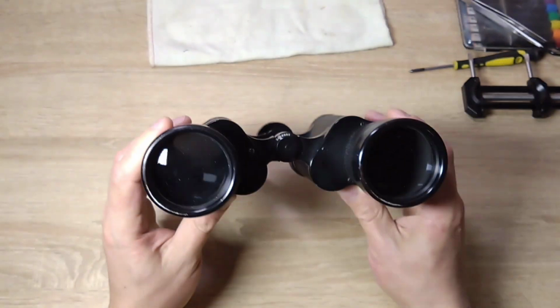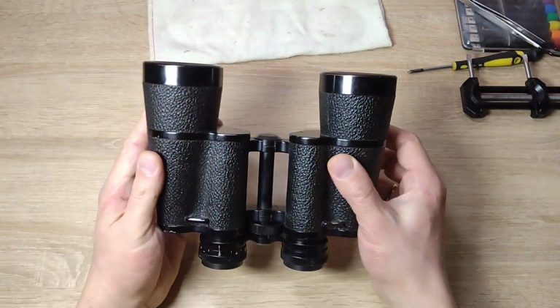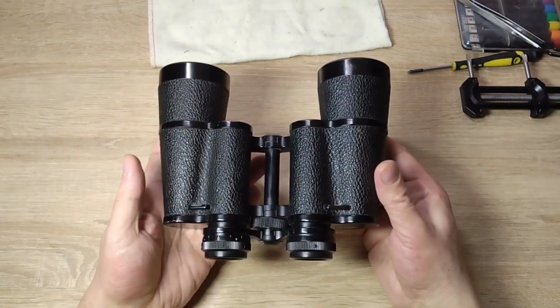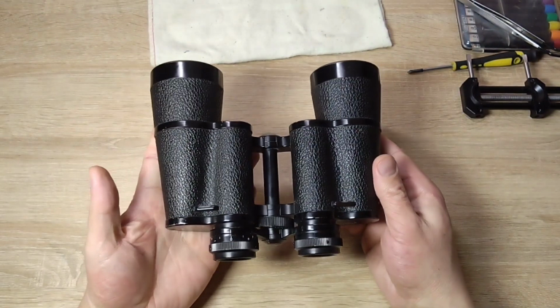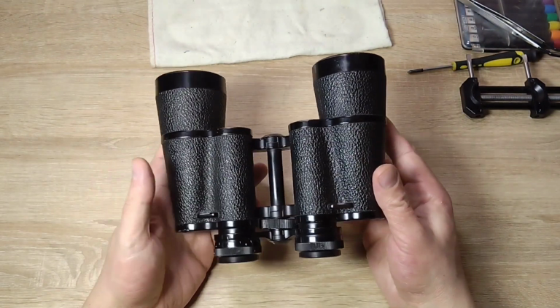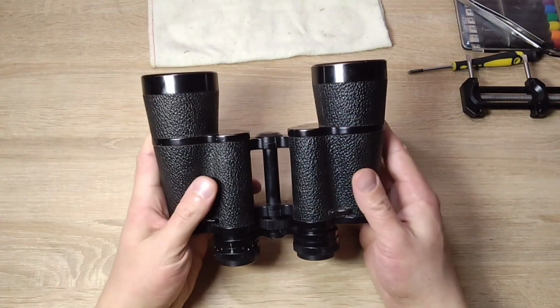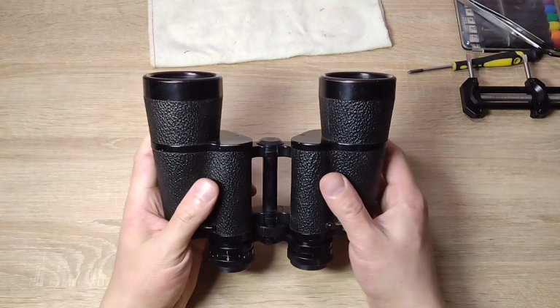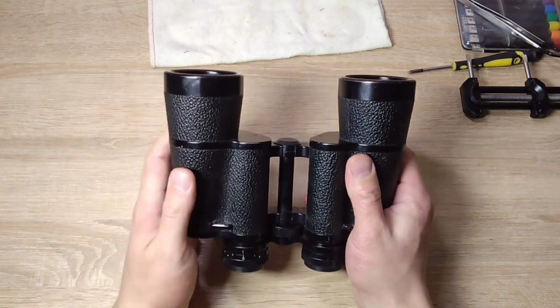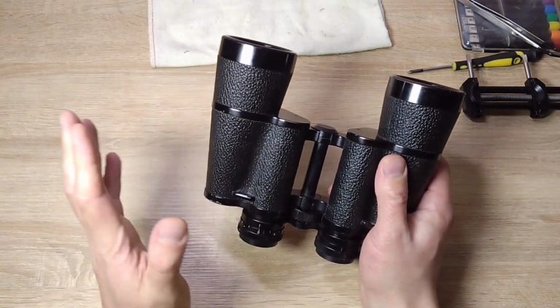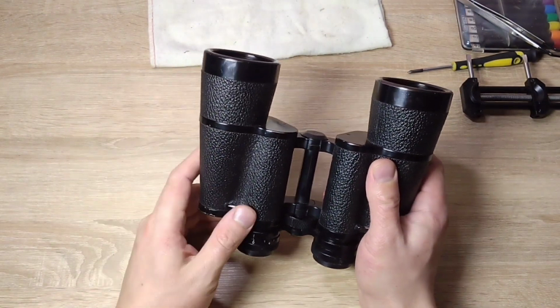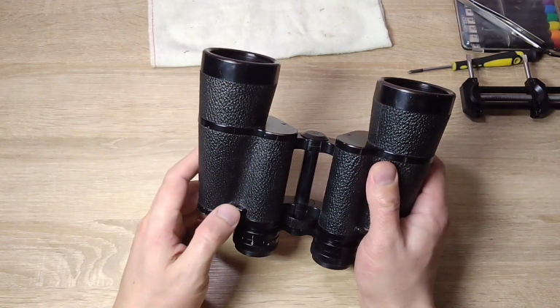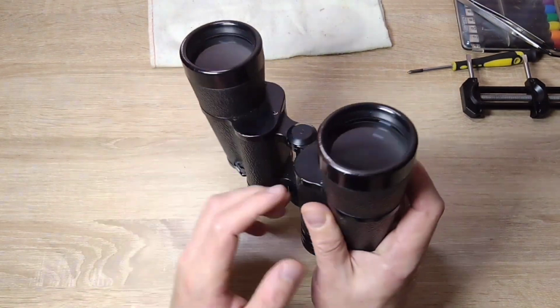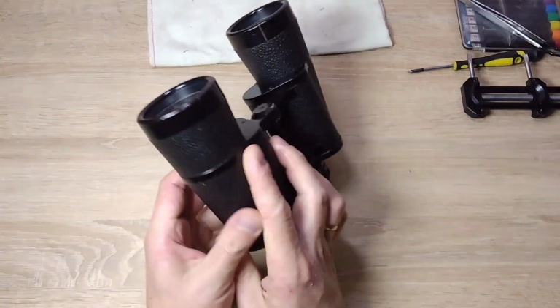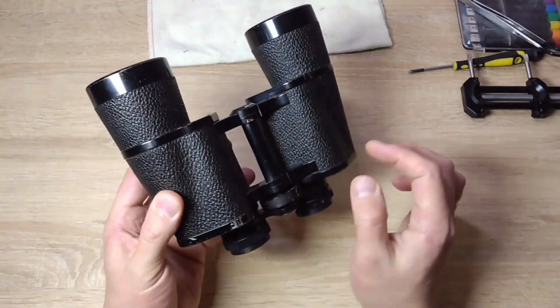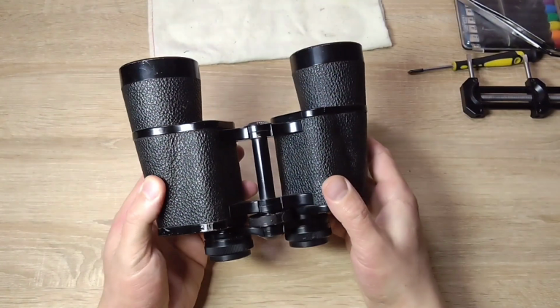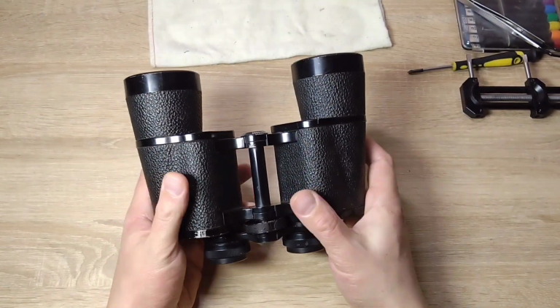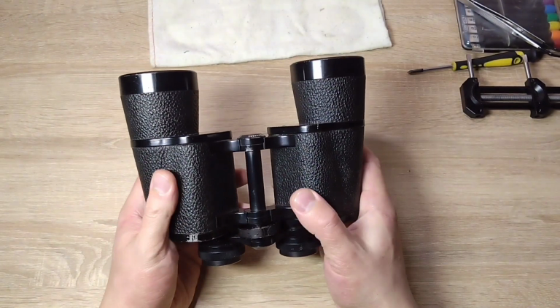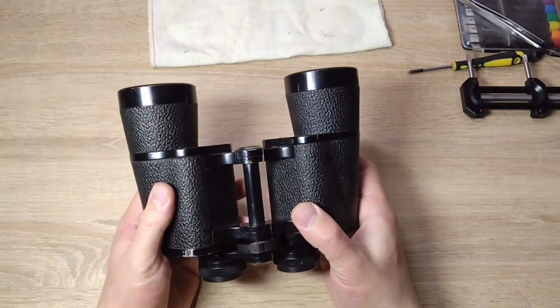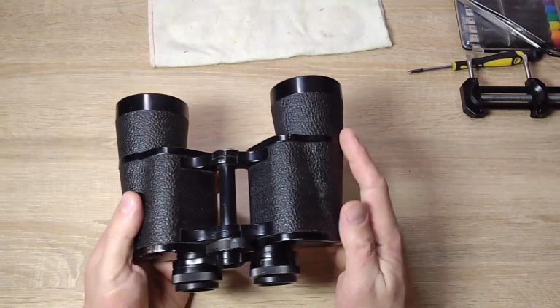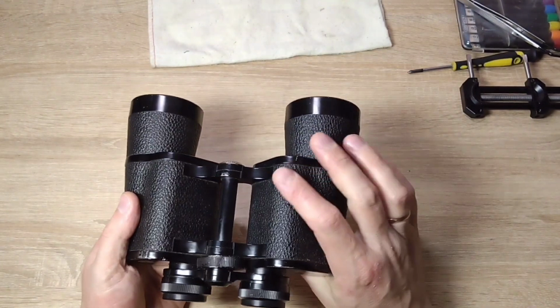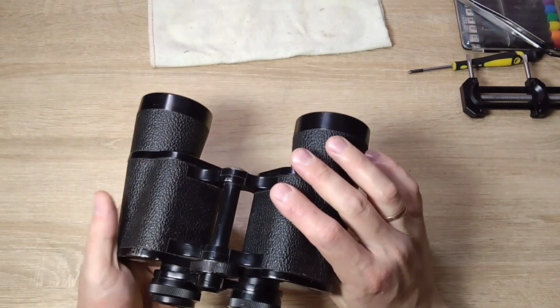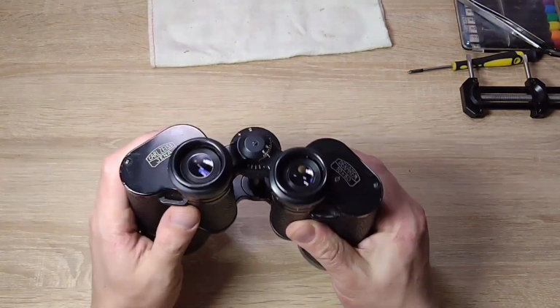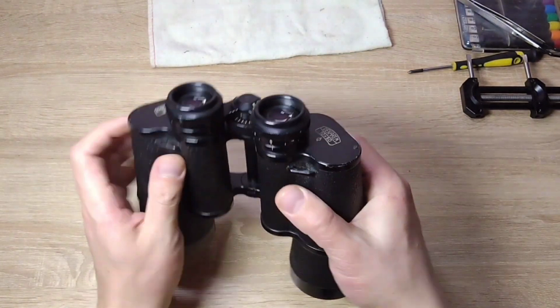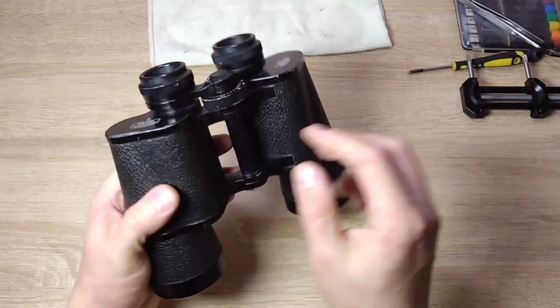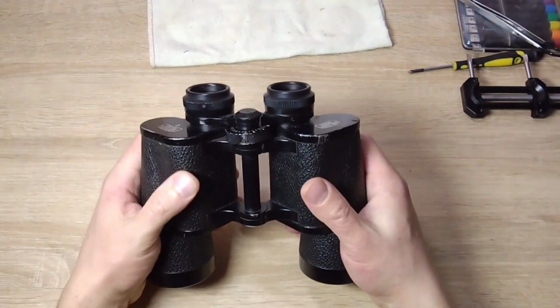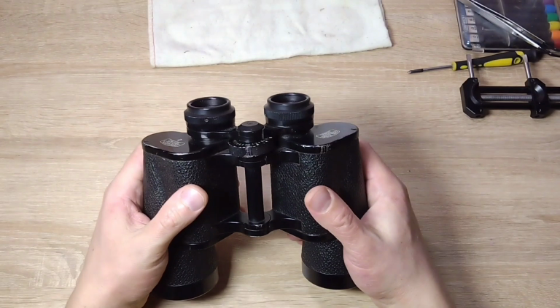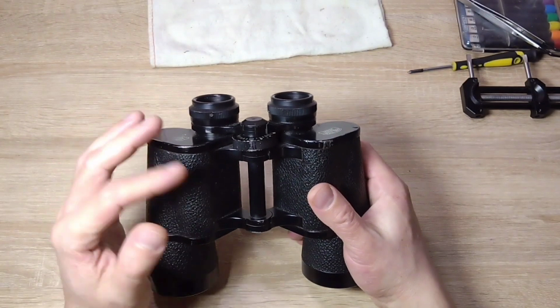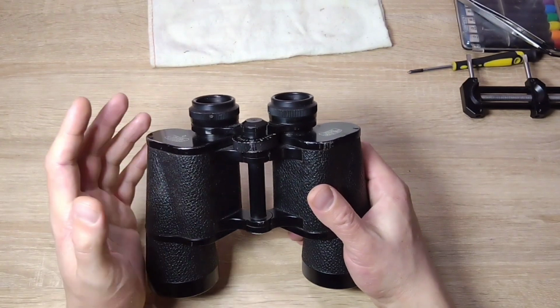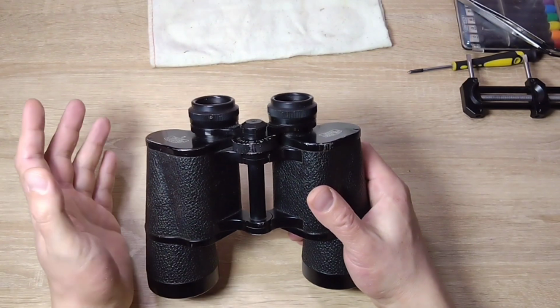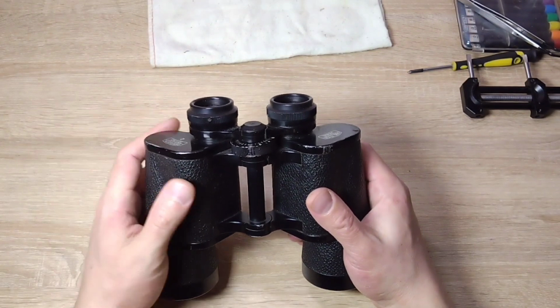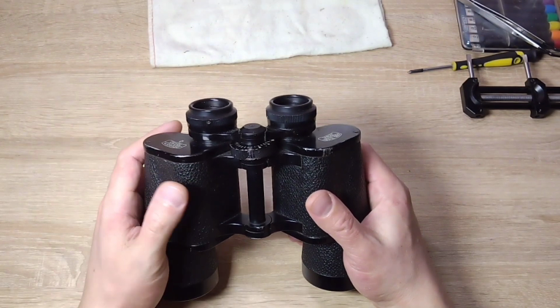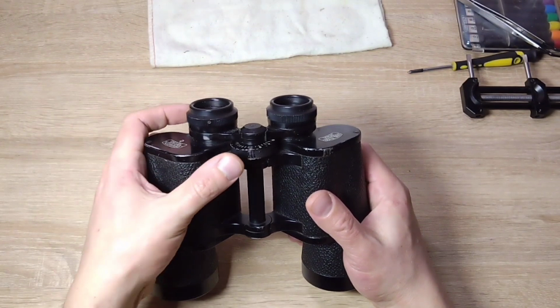Inside, it has a significant amount of fungus. You've seen how to clean it multiple times on my channel or someone else's. But this binoculars has another problem that I want to try to fix.